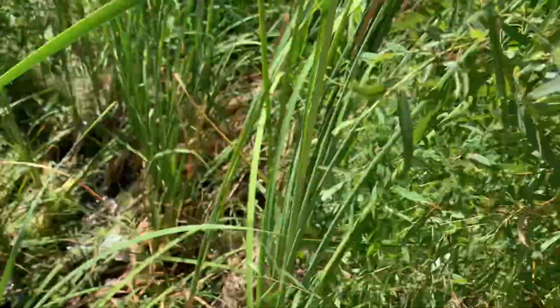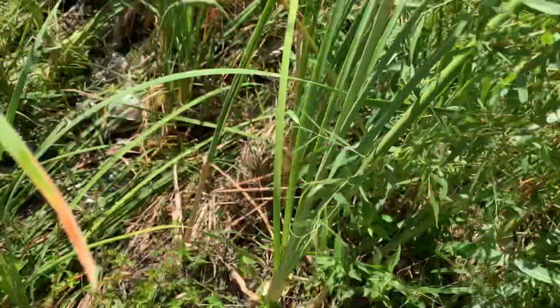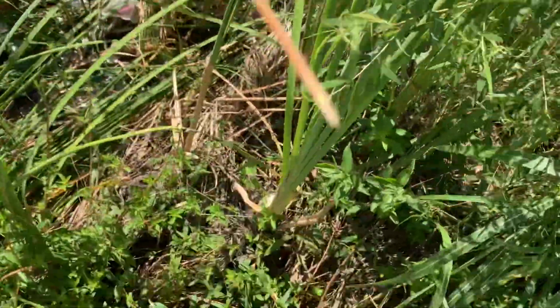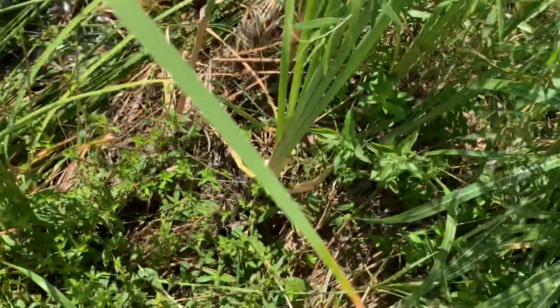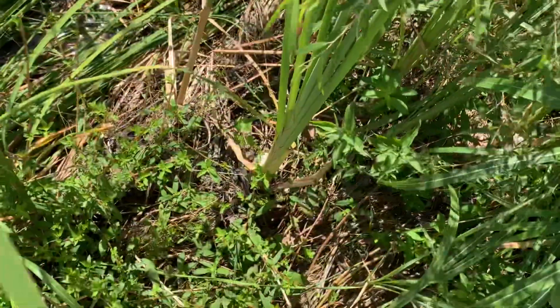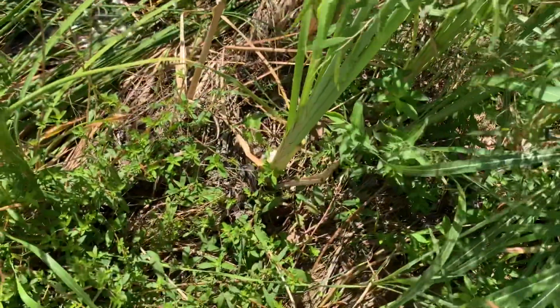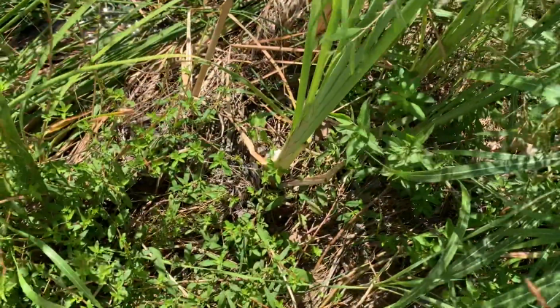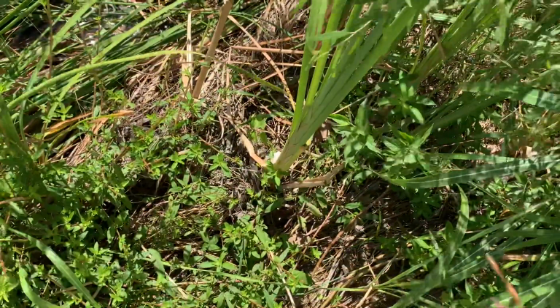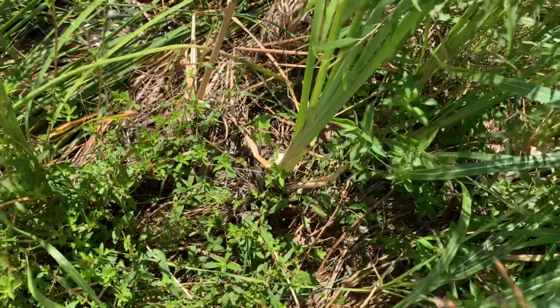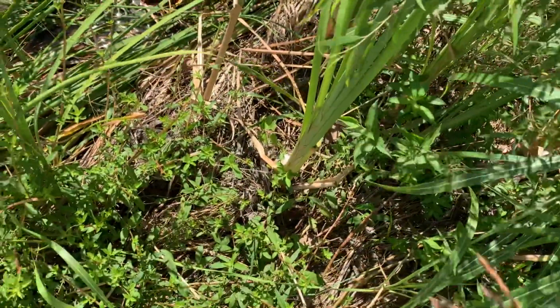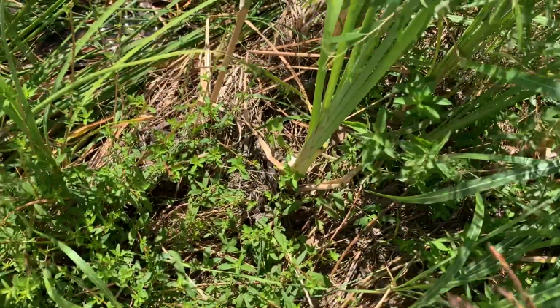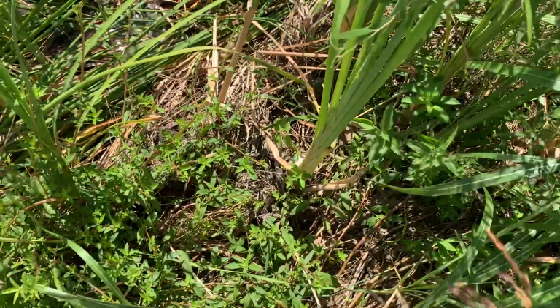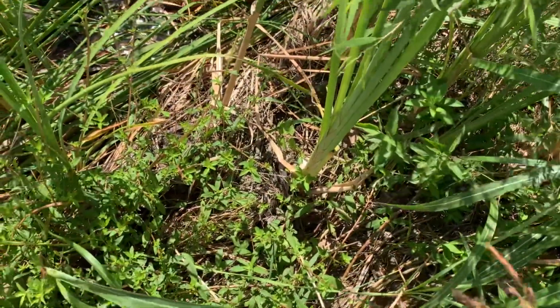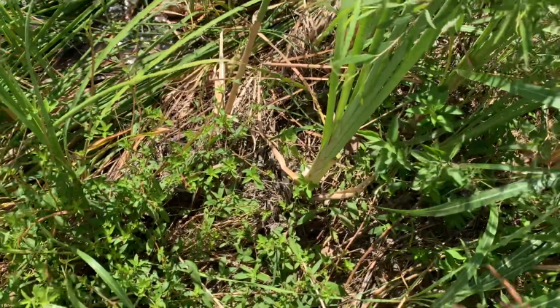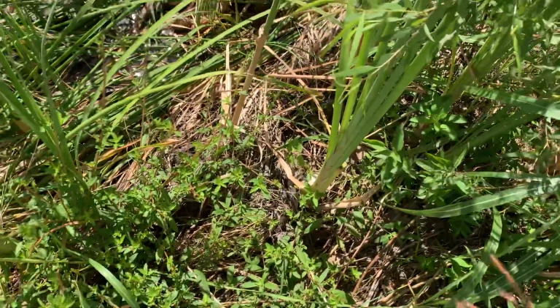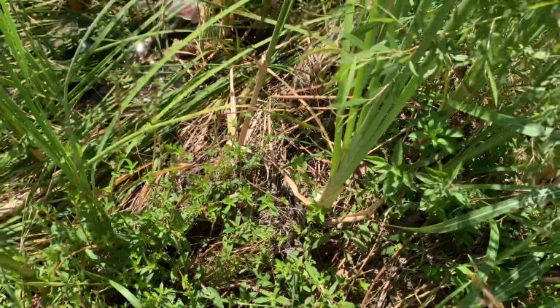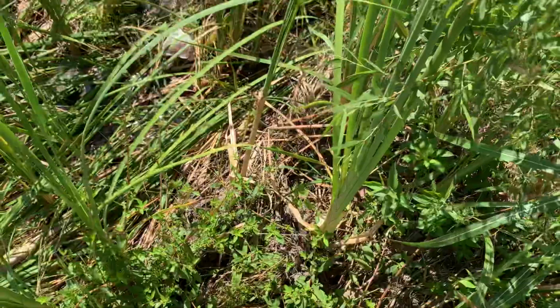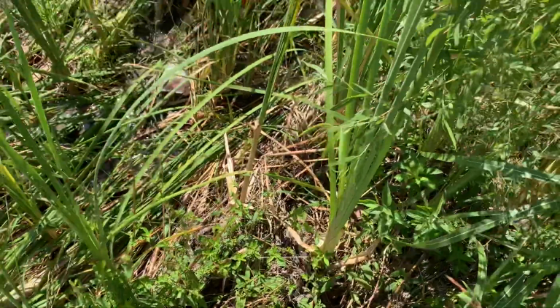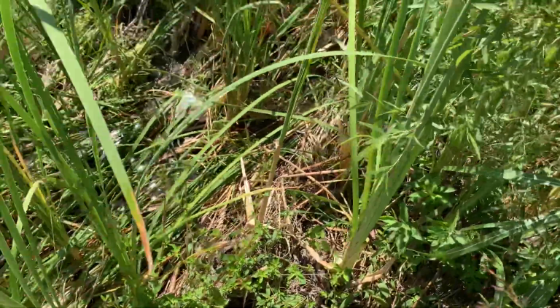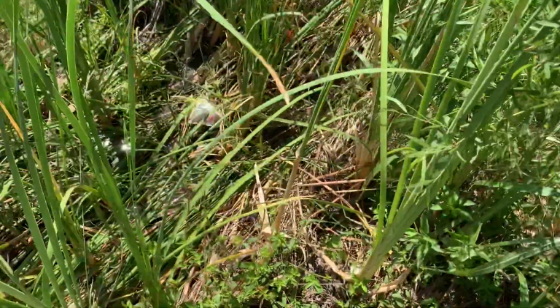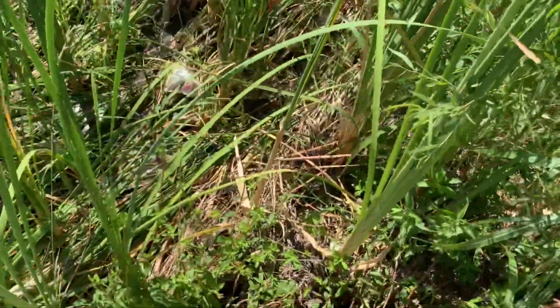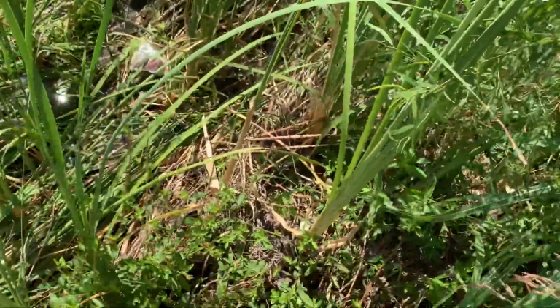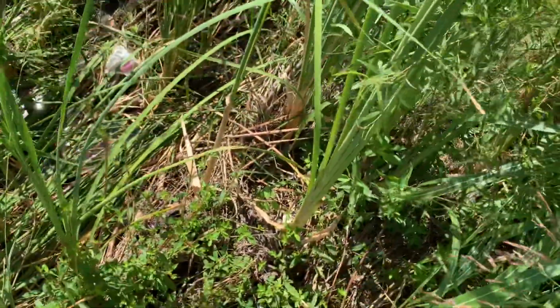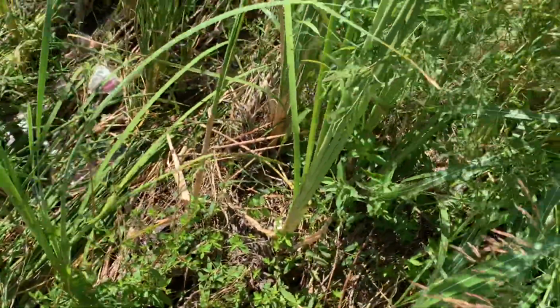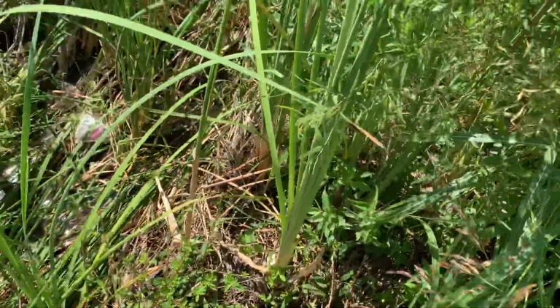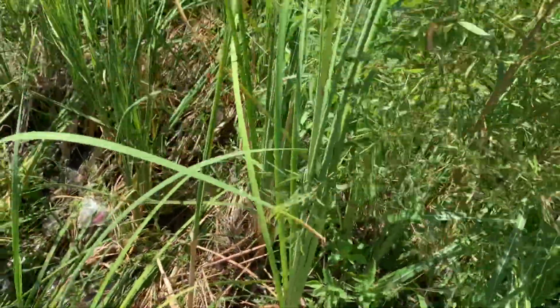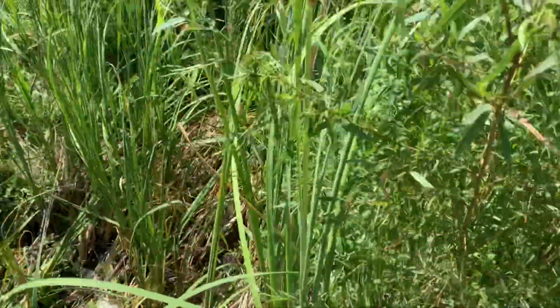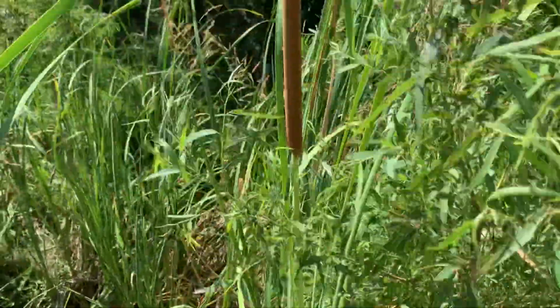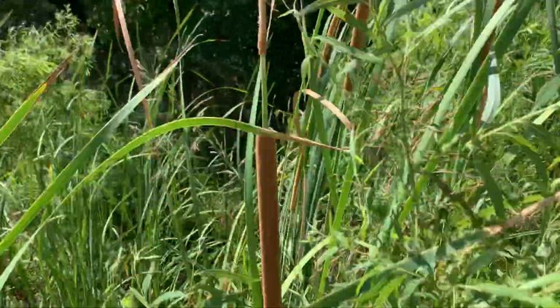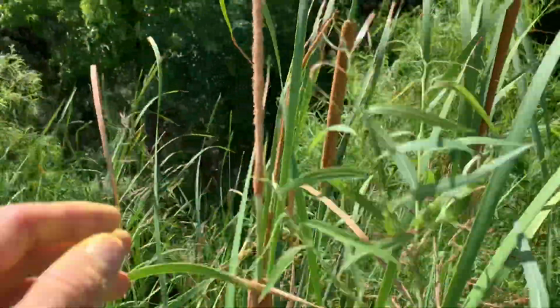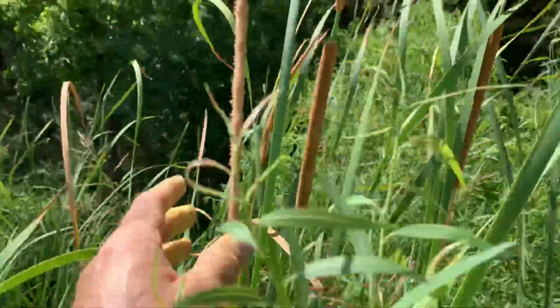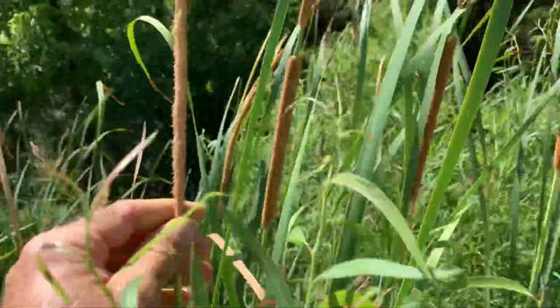And the root, you can pull that out and eat the rhizome. But you really want to catch it more in the spring when it has all the carbohydrate in it.